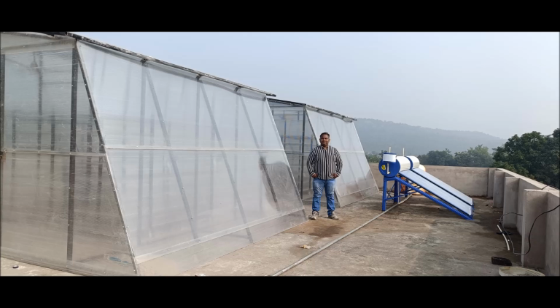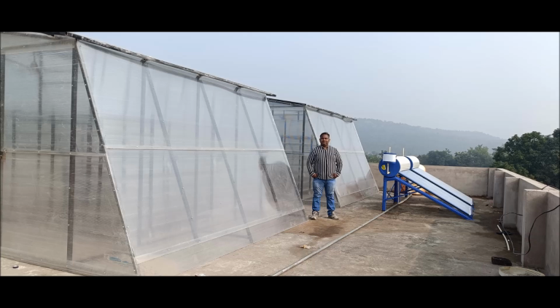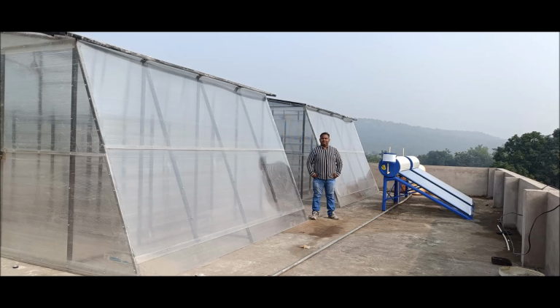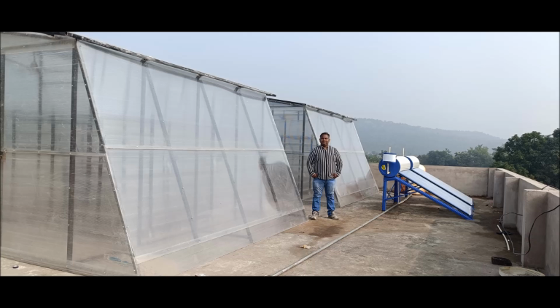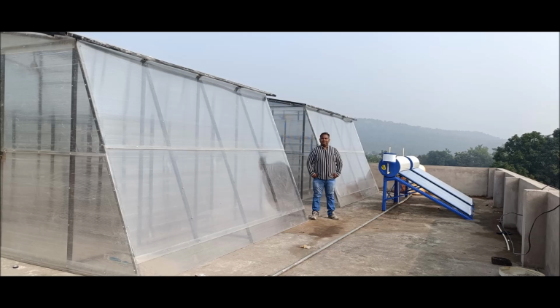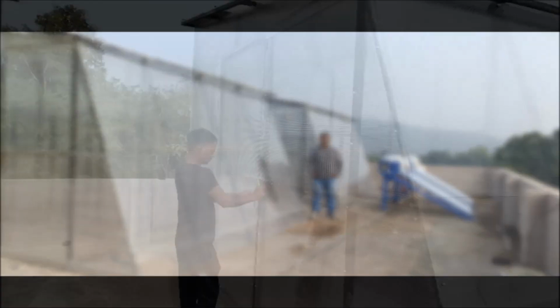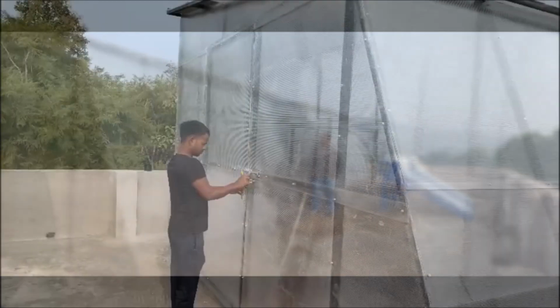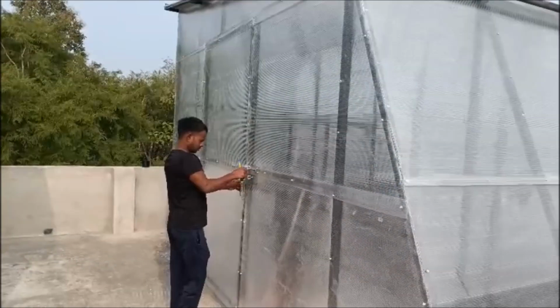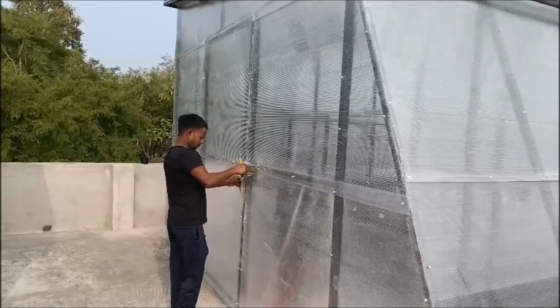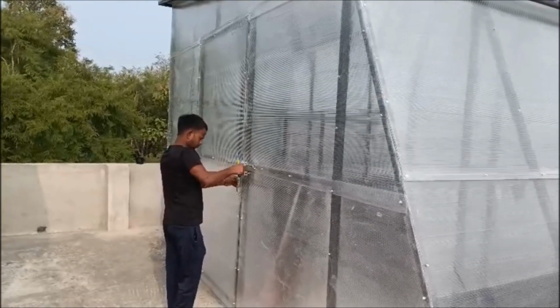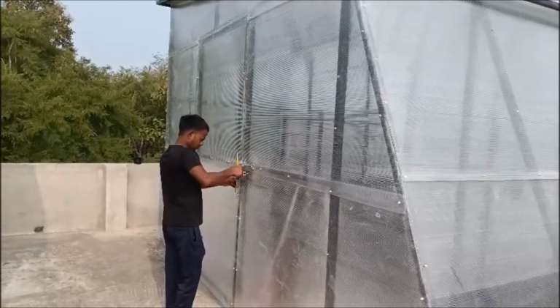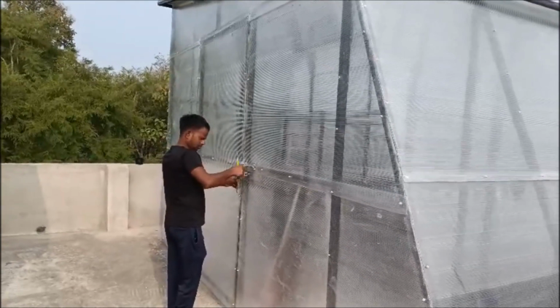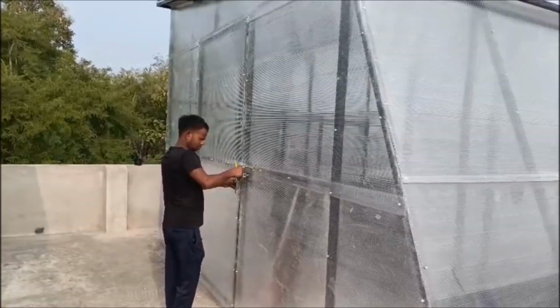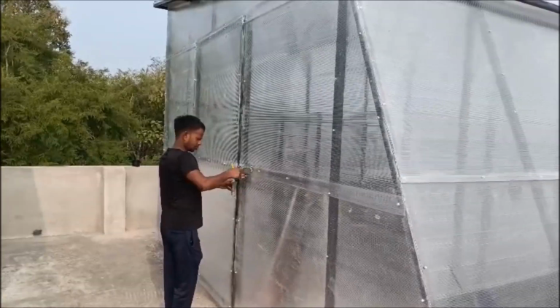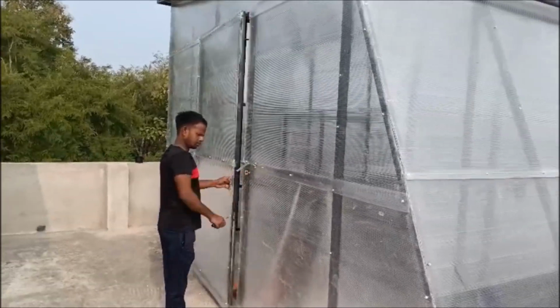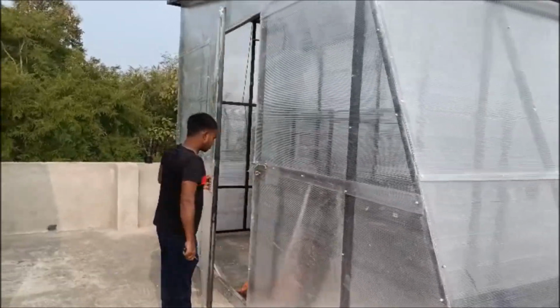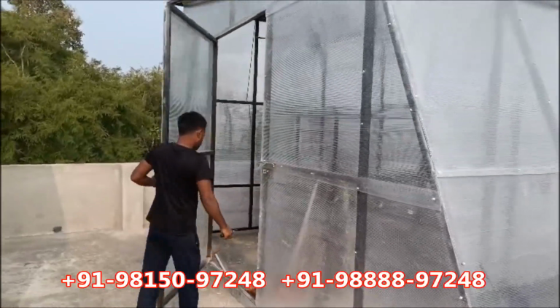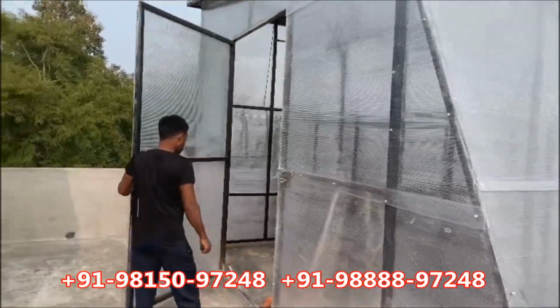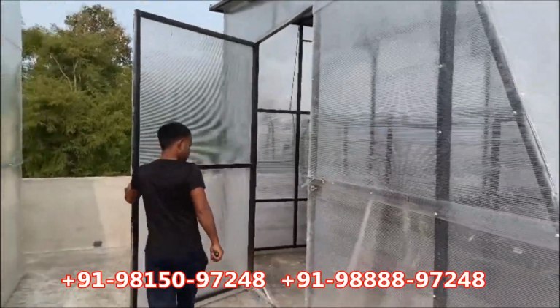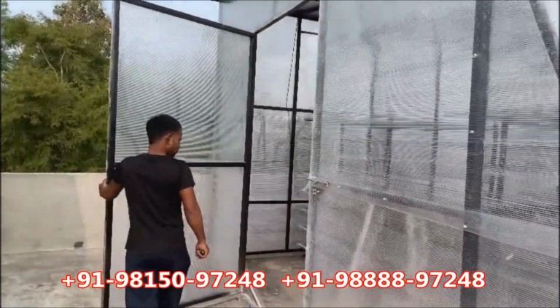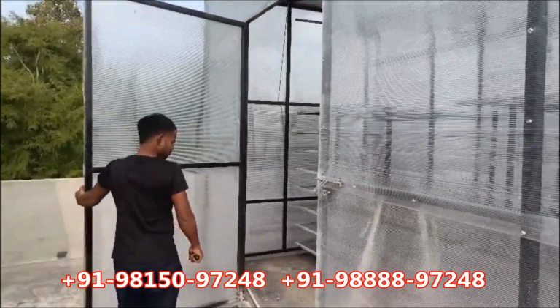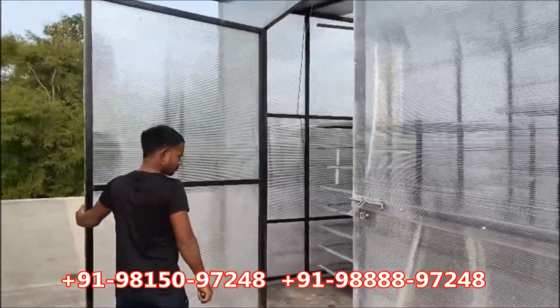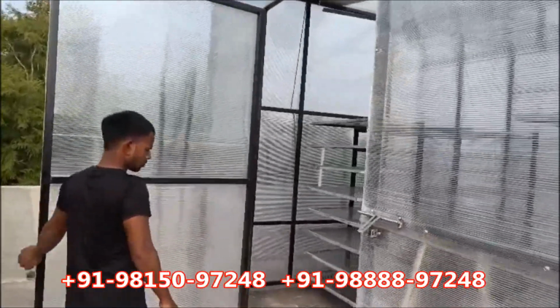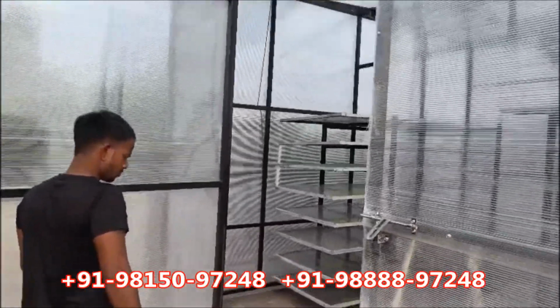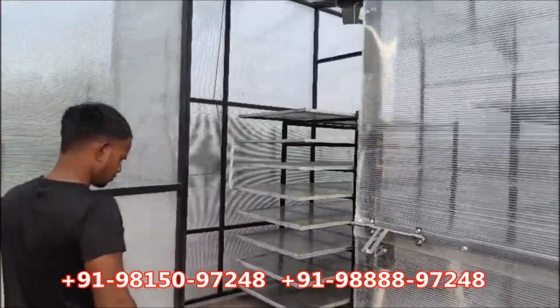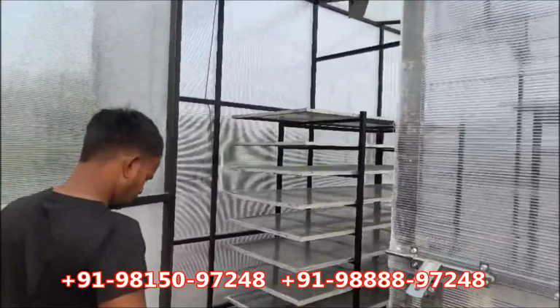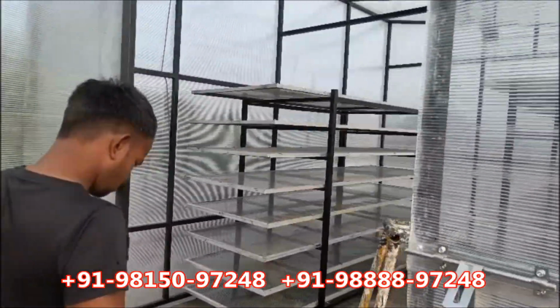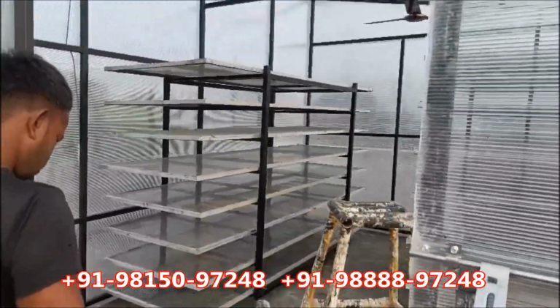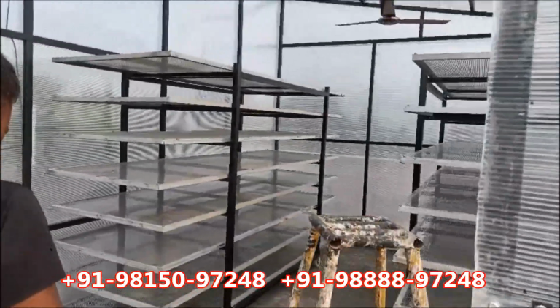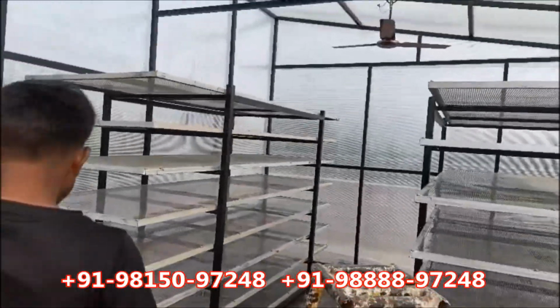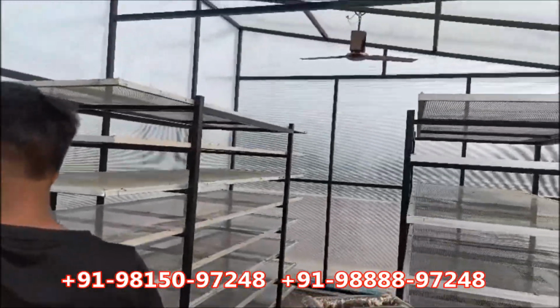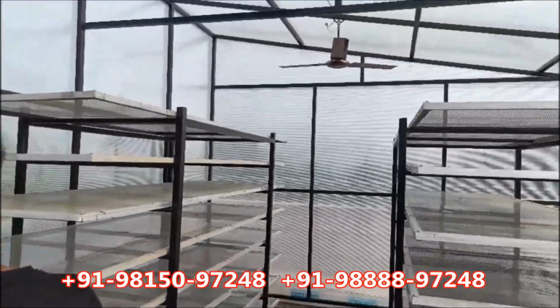Radha Sola, one of the leading manufacturers of solar amla dryer in India. Our organization is also concerned with designing, manufacturing, and supplying solar amla dryer.